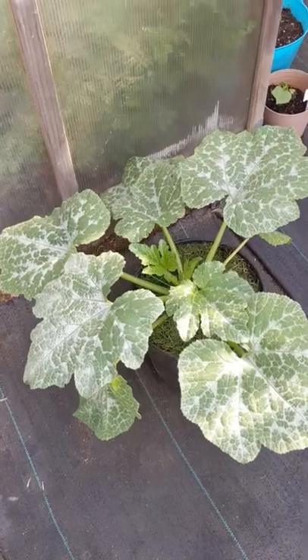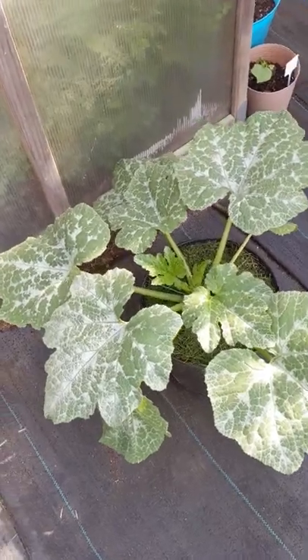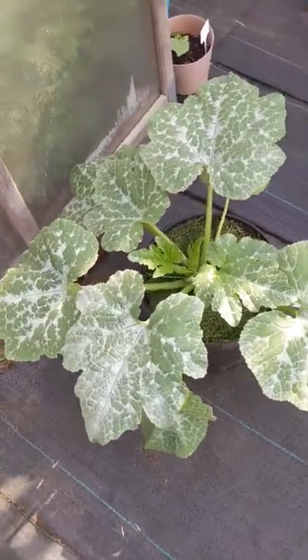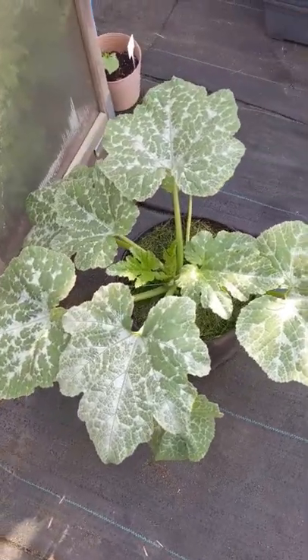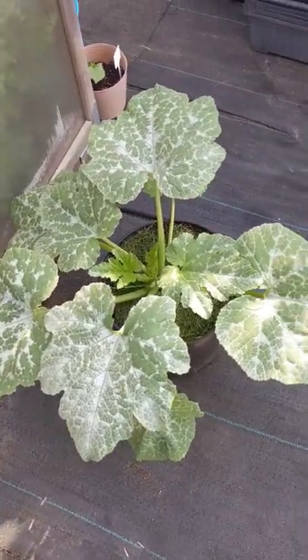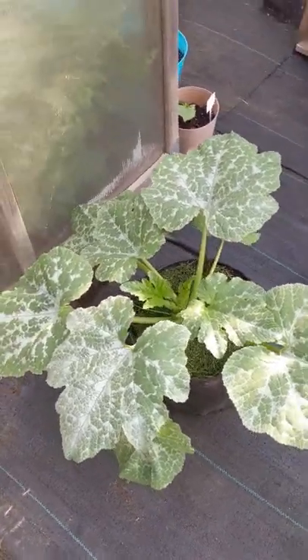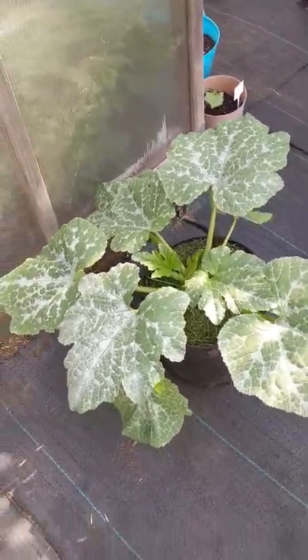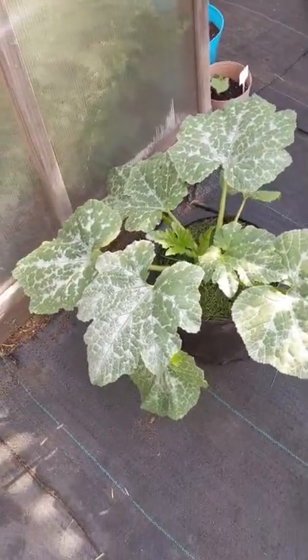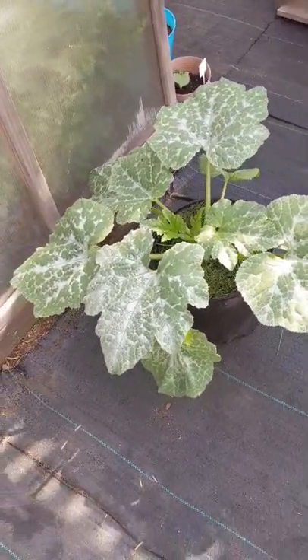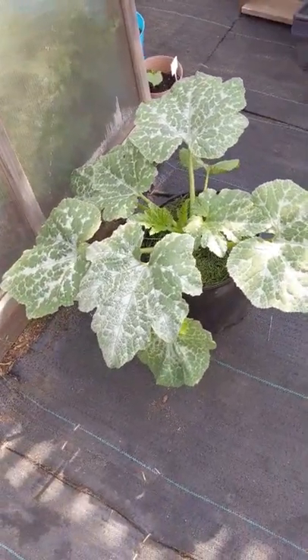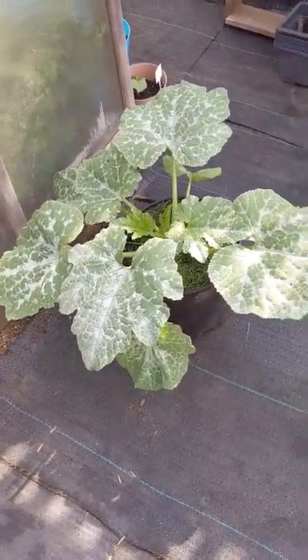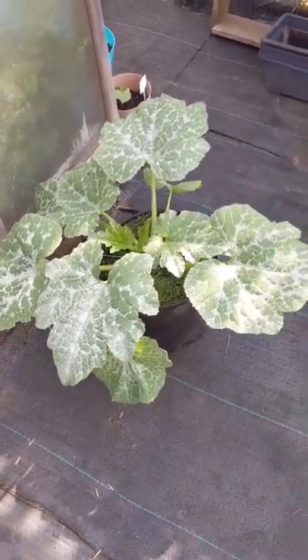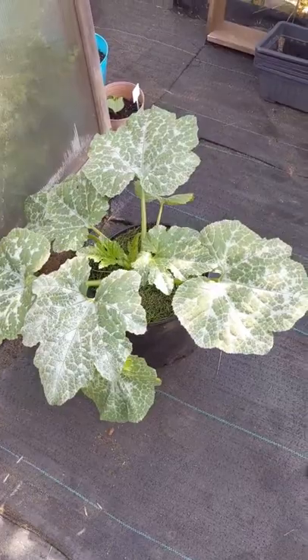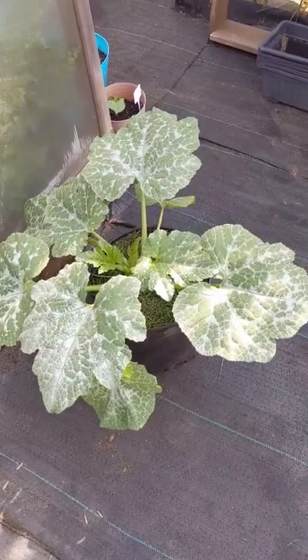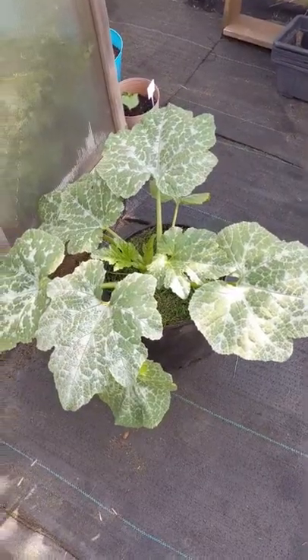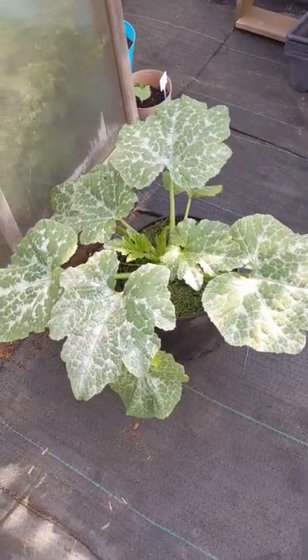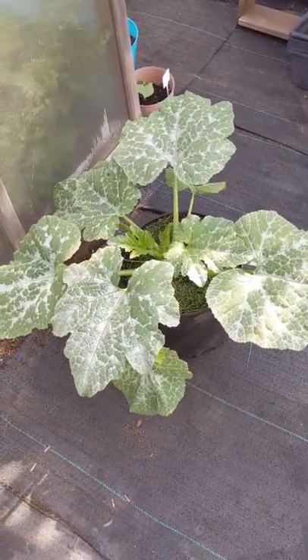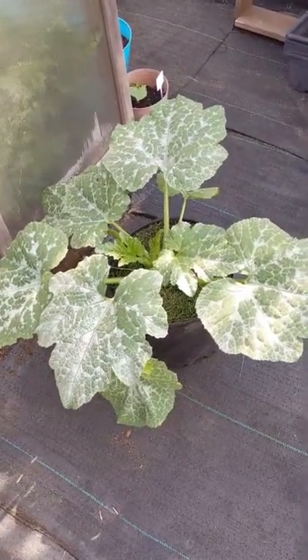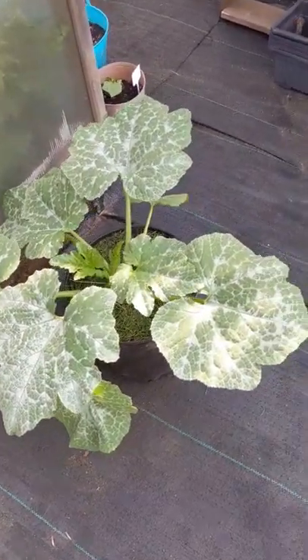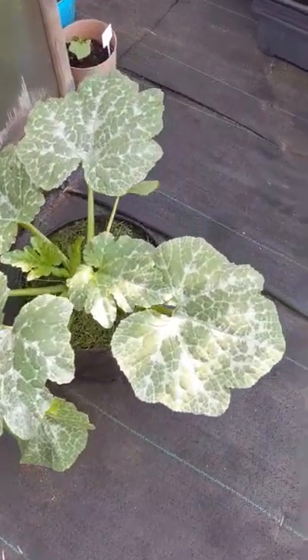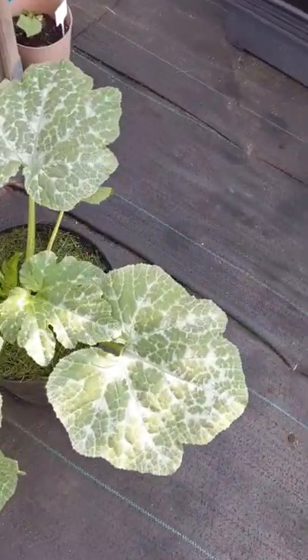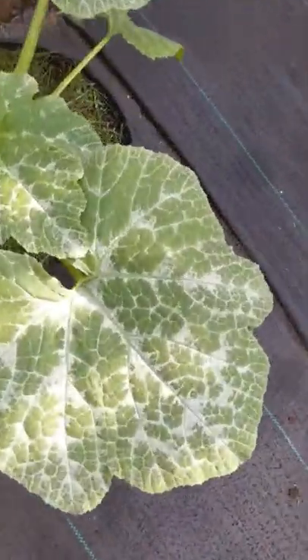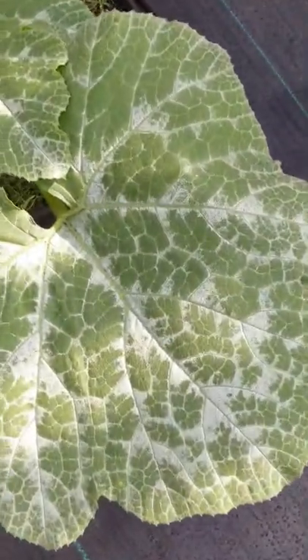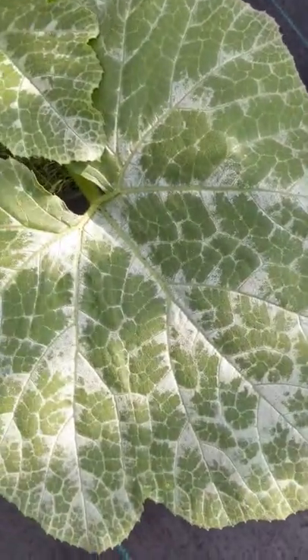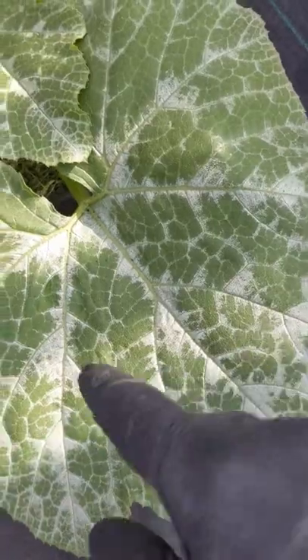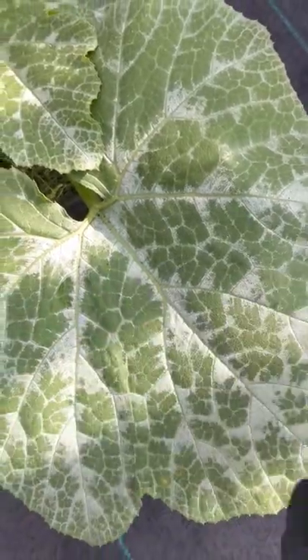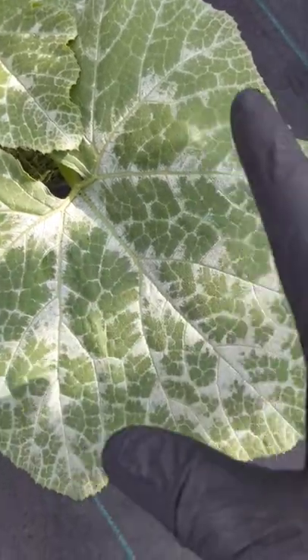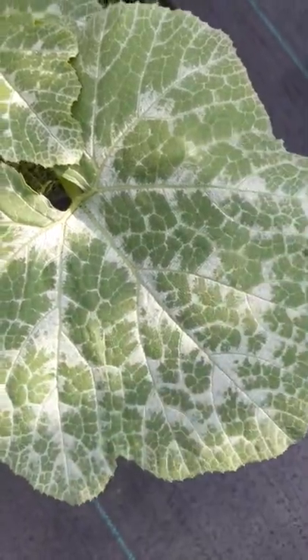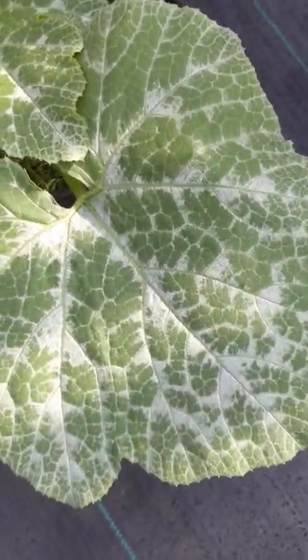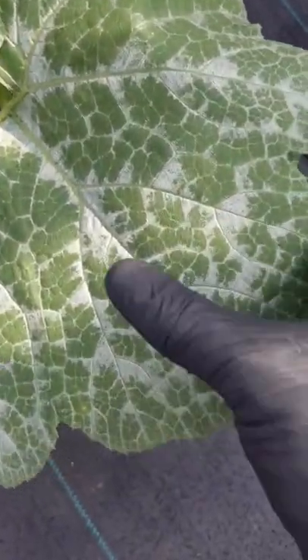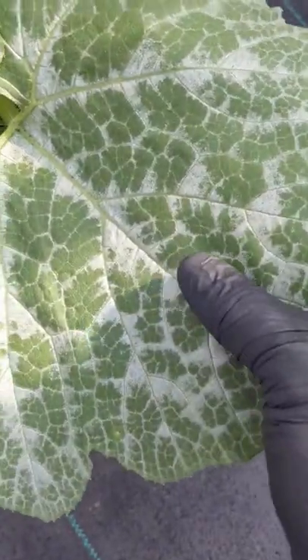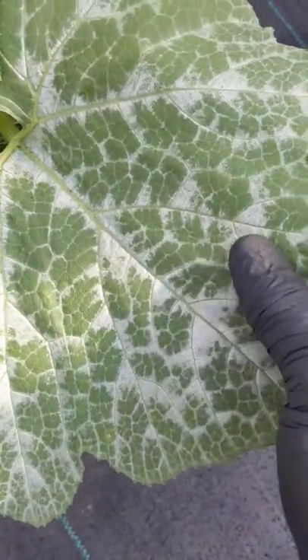Just wanted to show you guys this zucchini plant — it's a different variety. It's not disease or powdery mildew. Powdery mildew is like when you have spotted or sprinkled powder all over the plant. You can see this is a pattern — it's different.